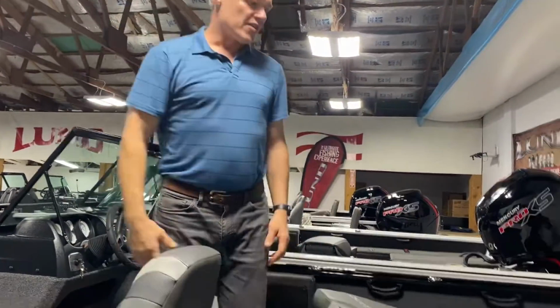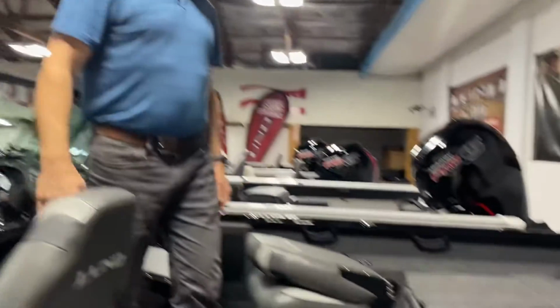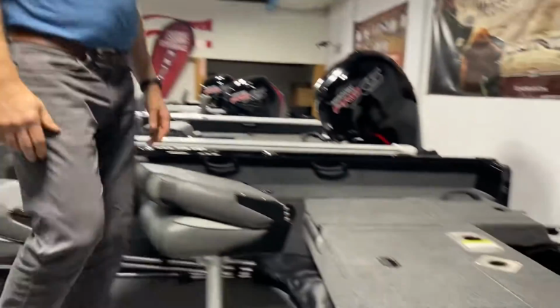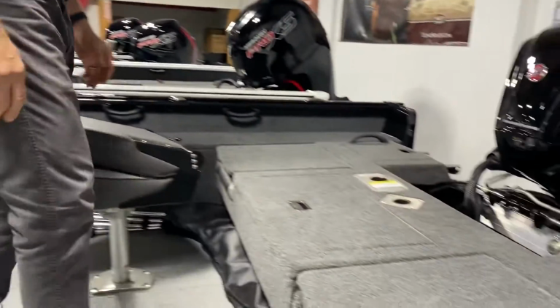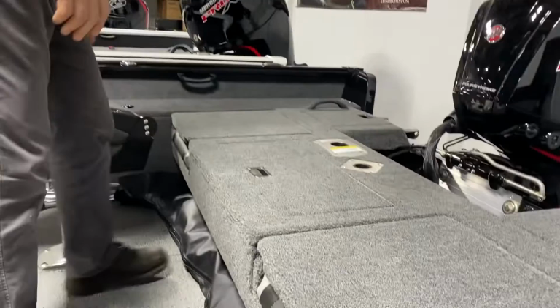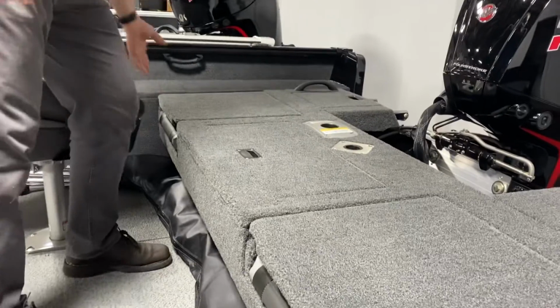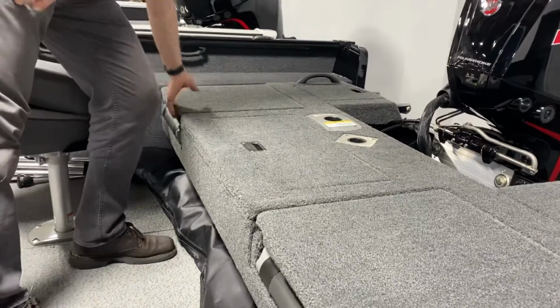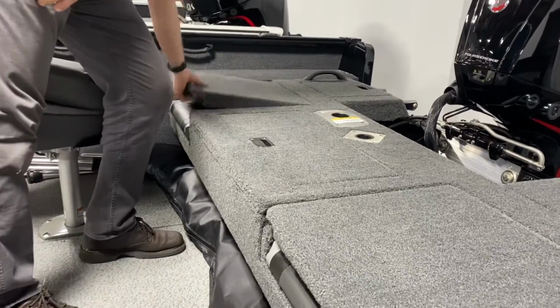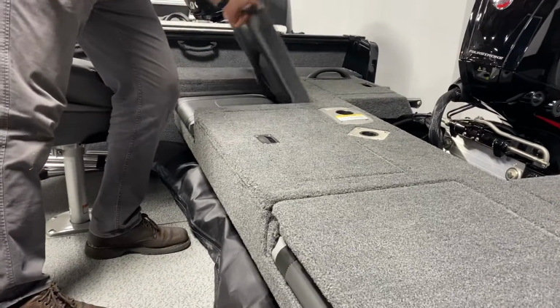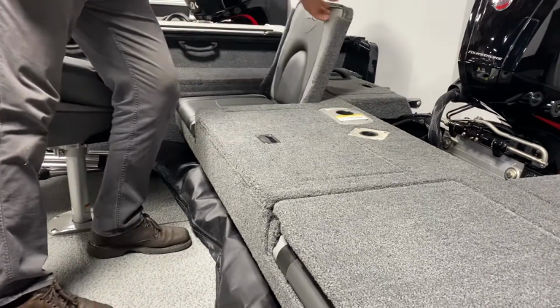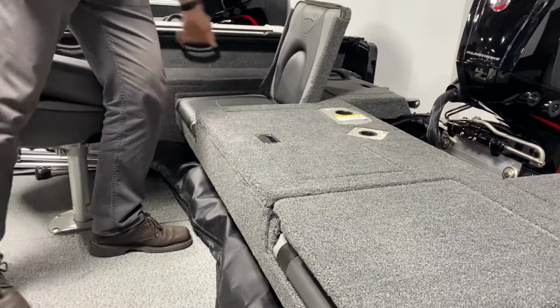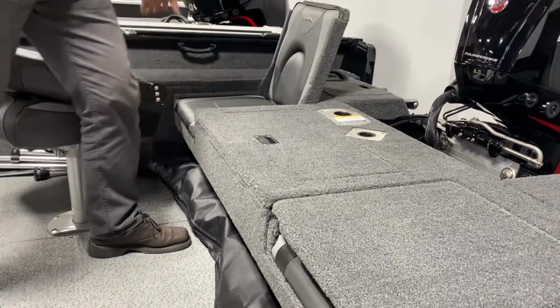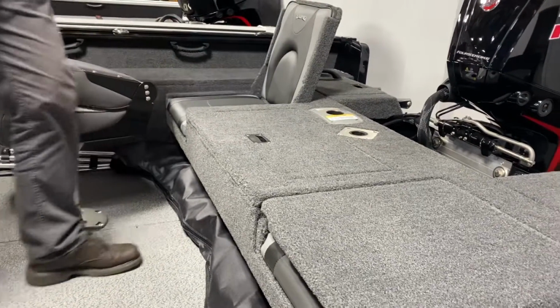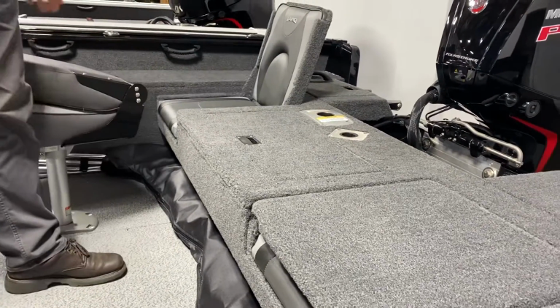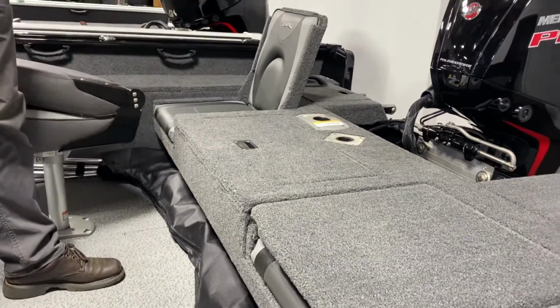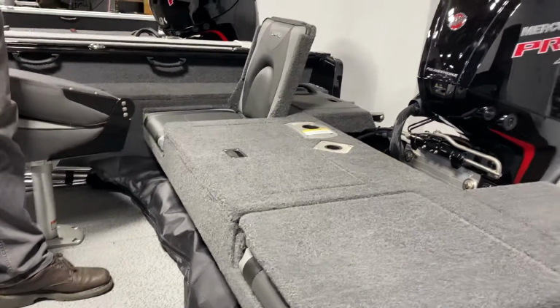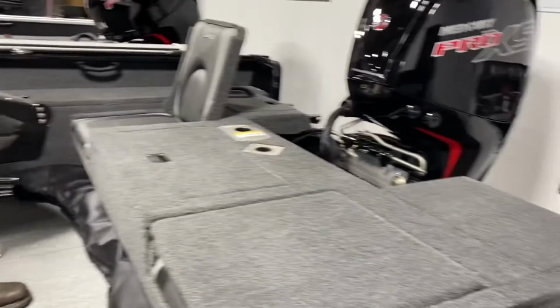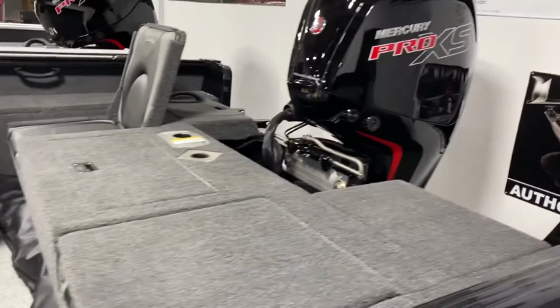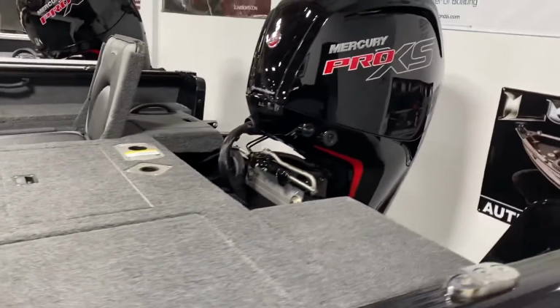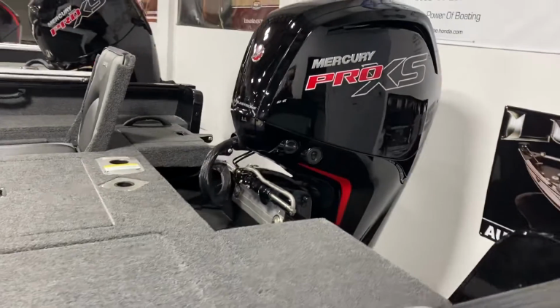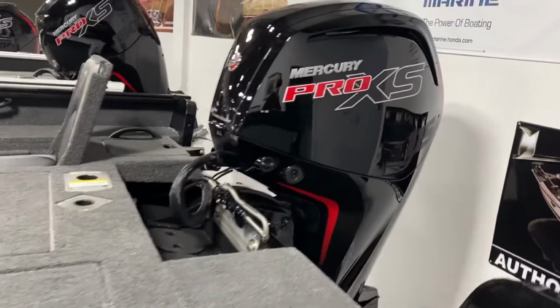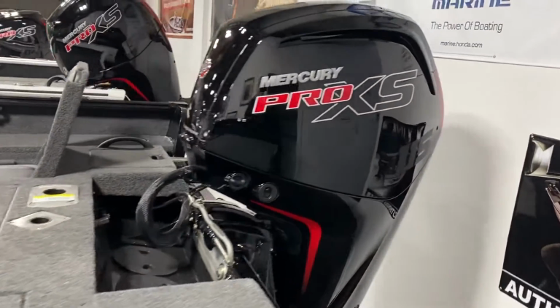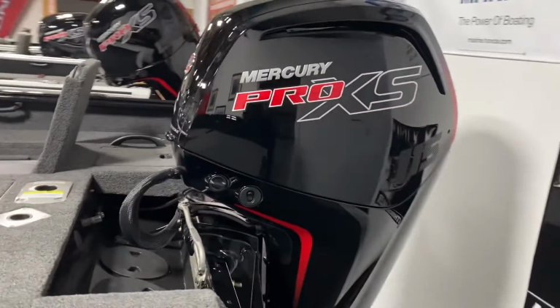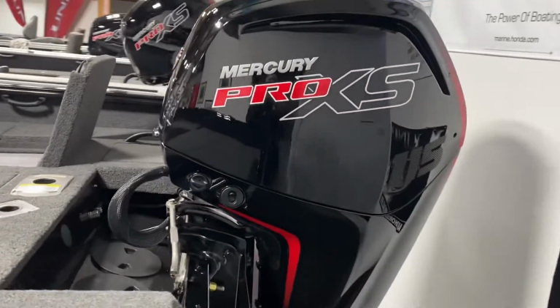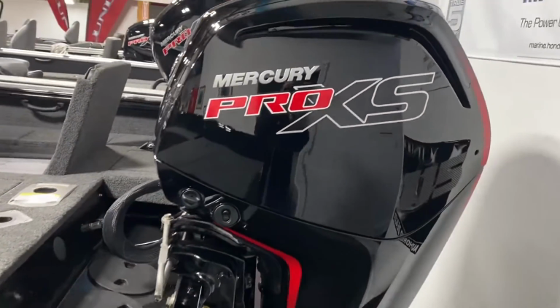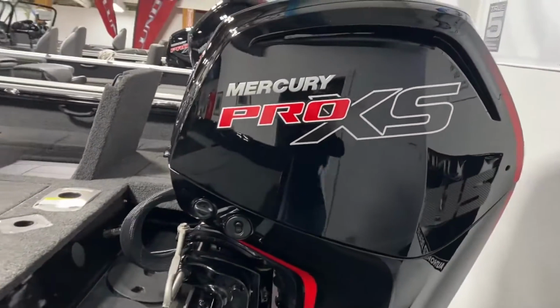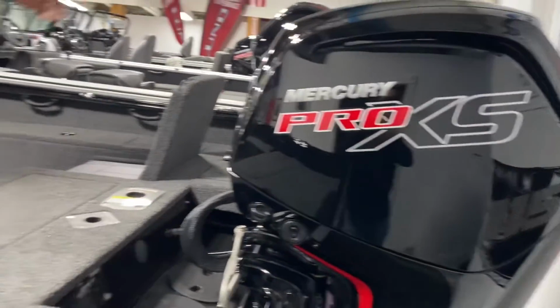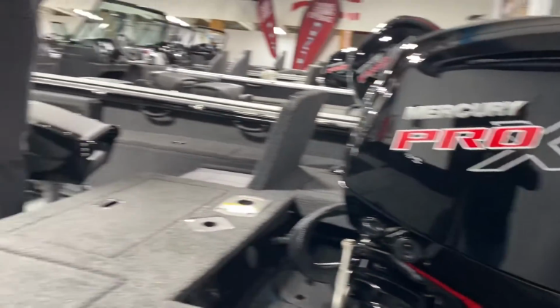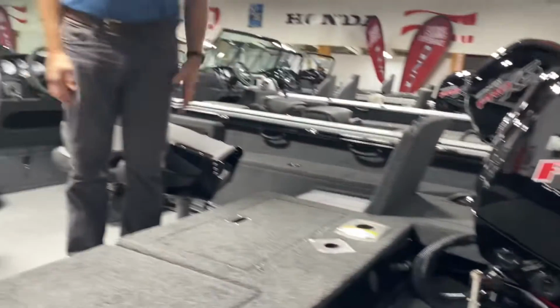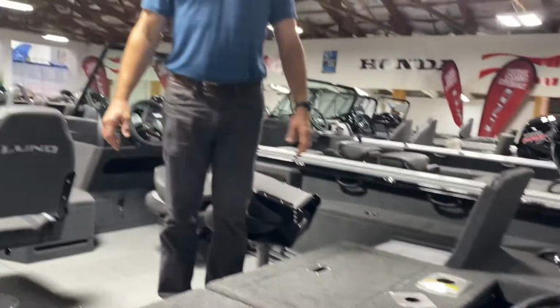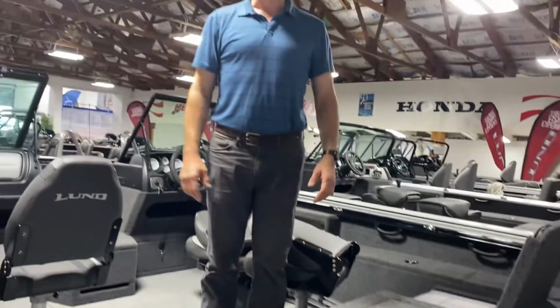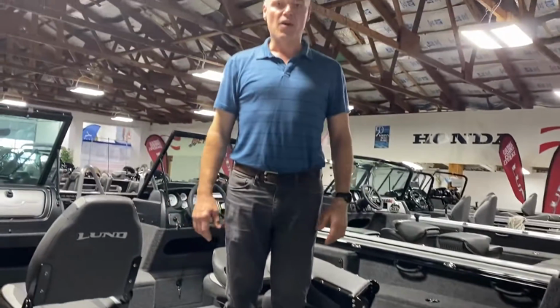This boat is very popular for both fishermen and families. It does have the rear jump seats on it. We package this boat out with the Mercury 115 Pro XS — plenty of power to do anything you want.